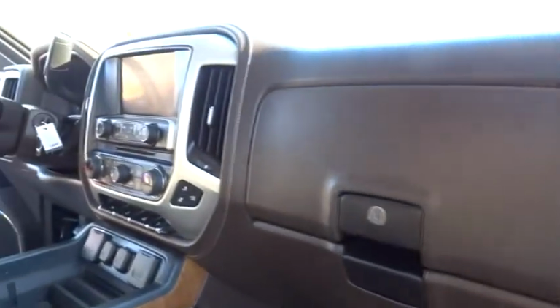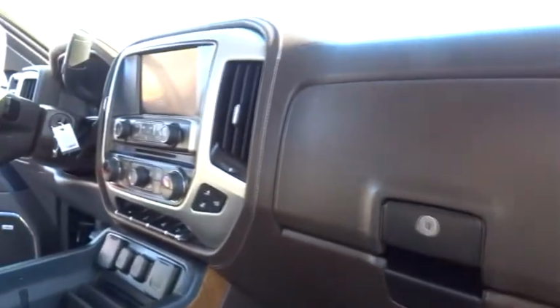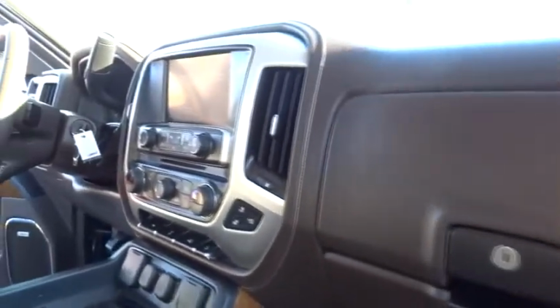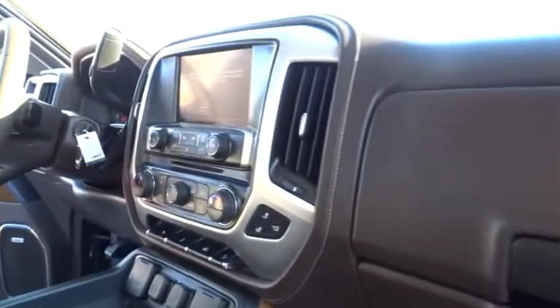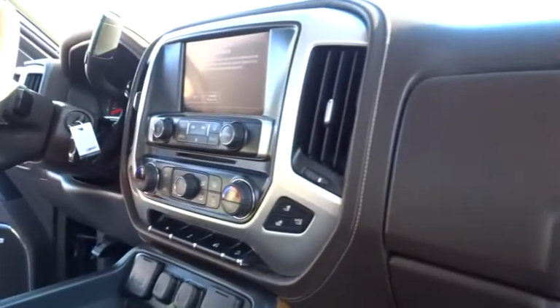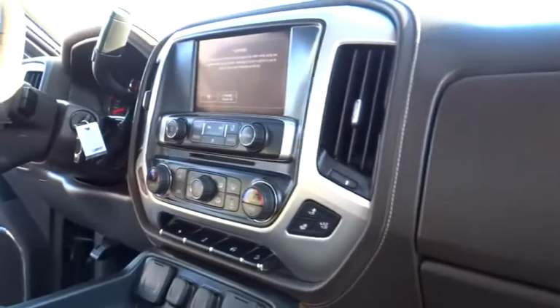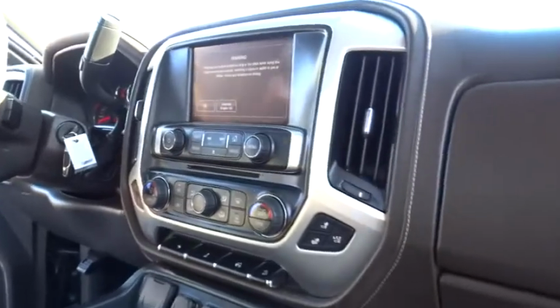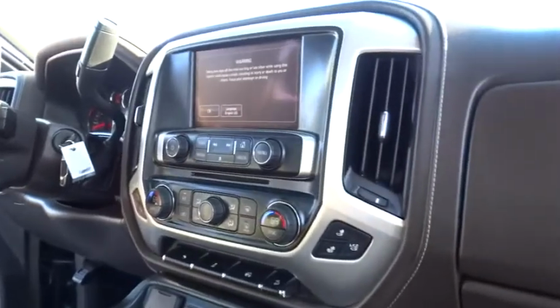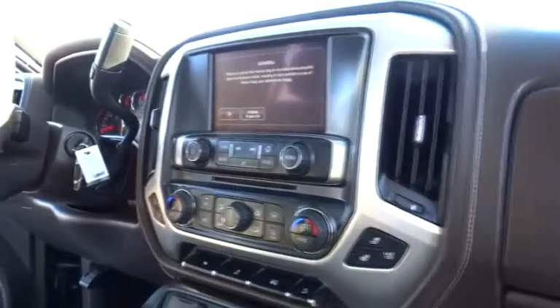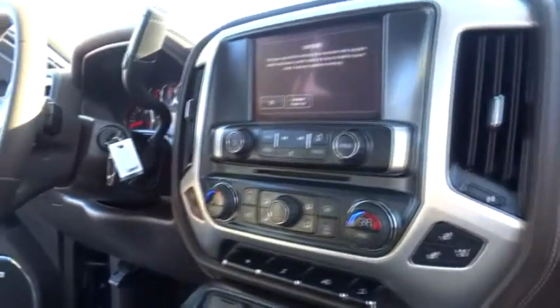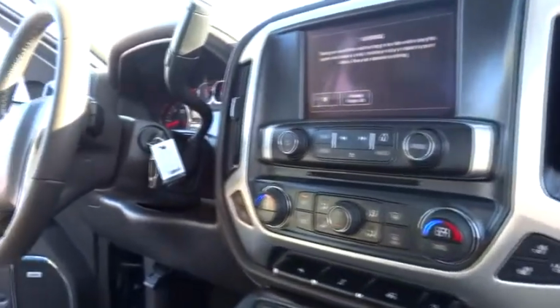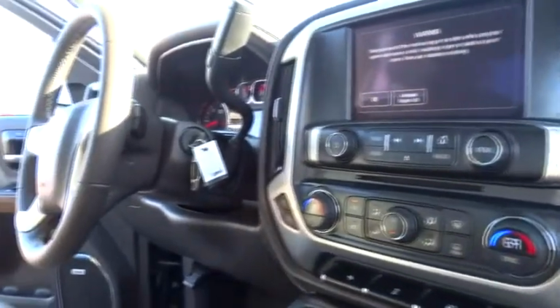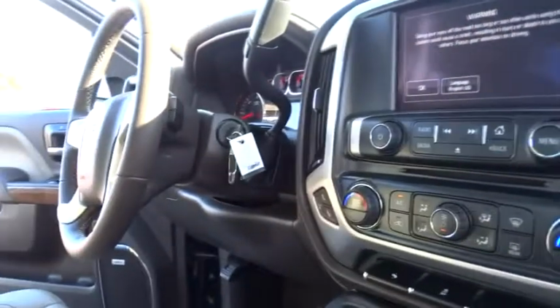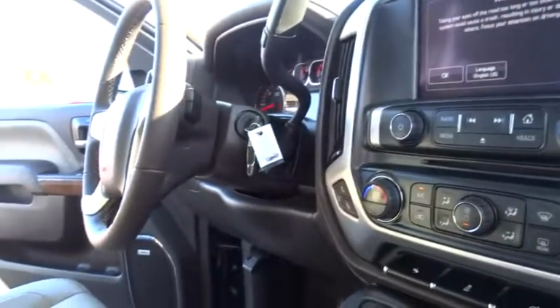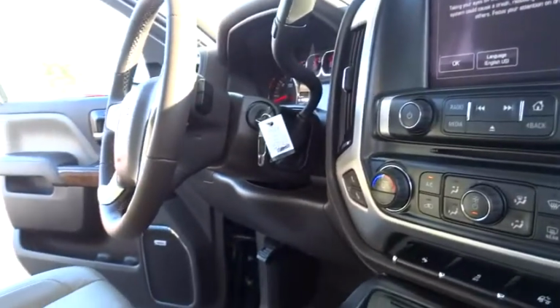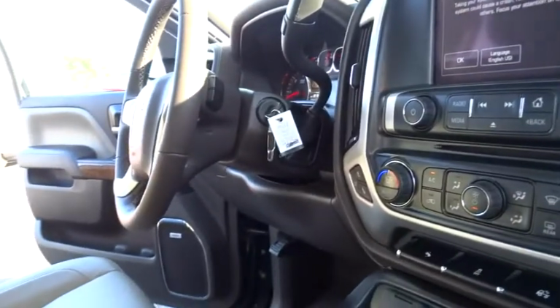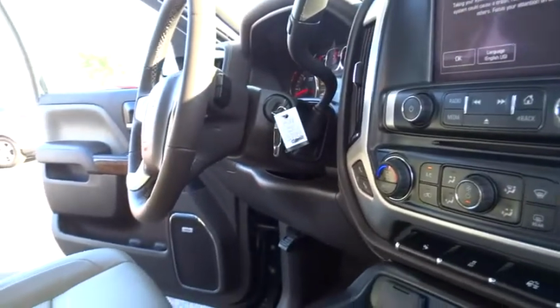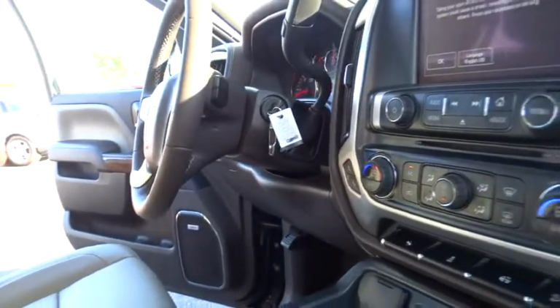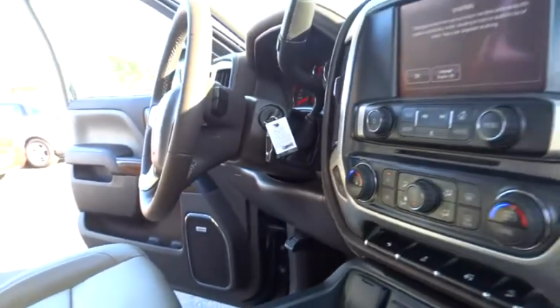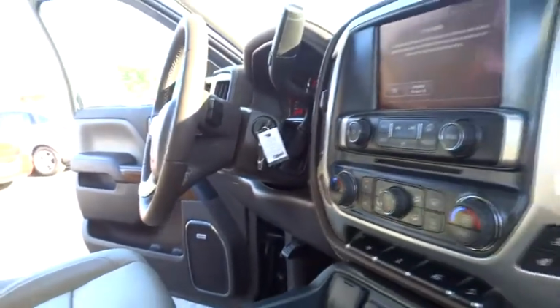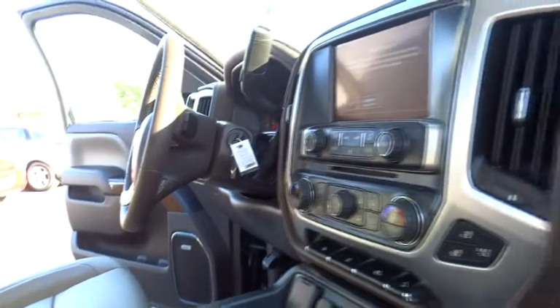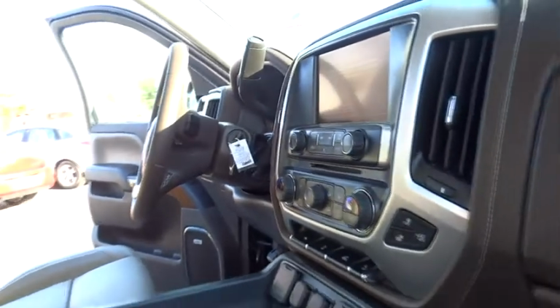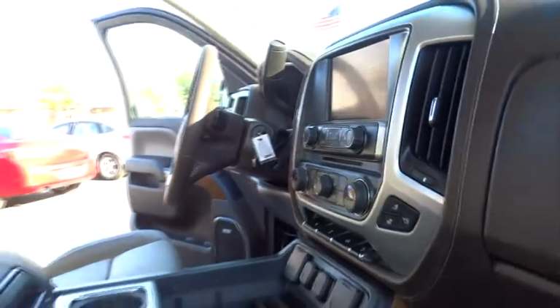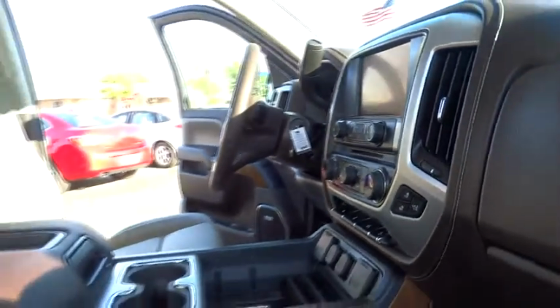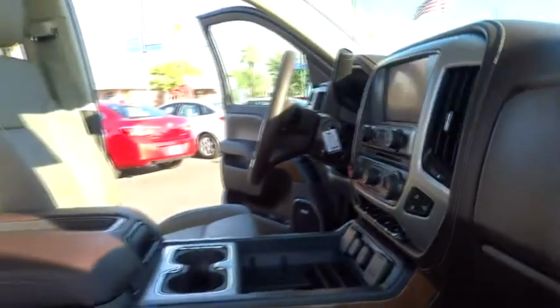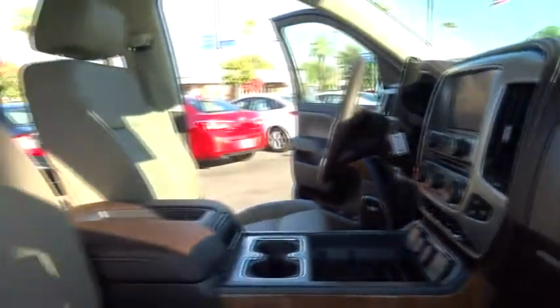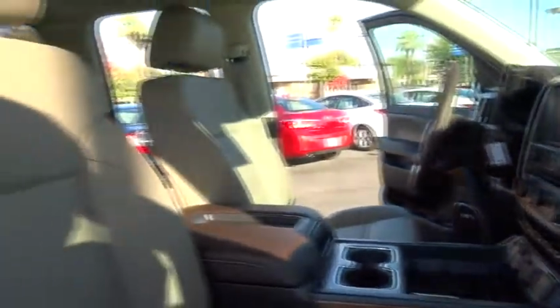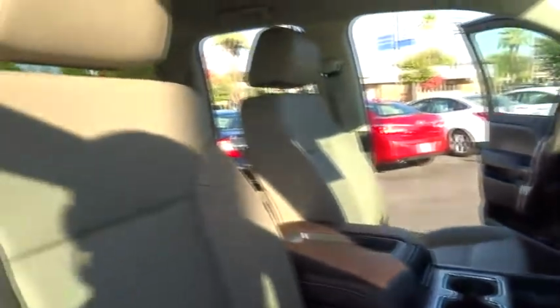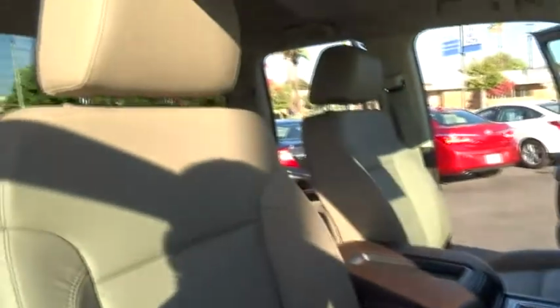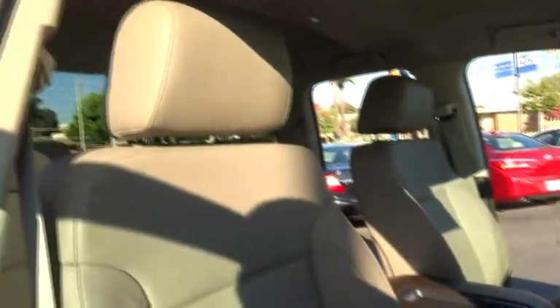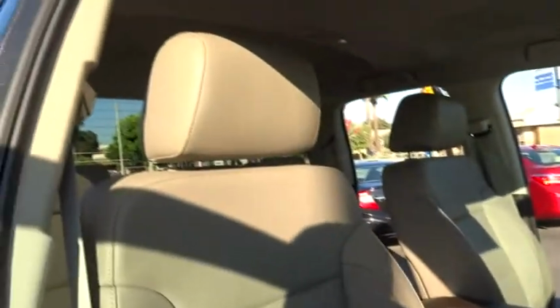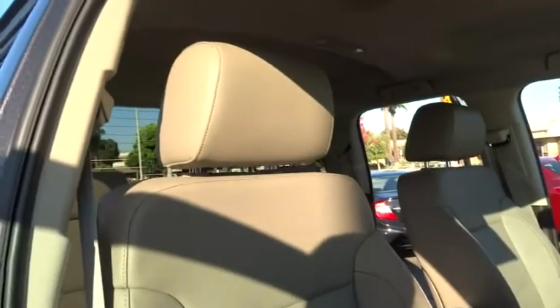Heated seats, navigation system, running boards, anti-lock braking system, traction control, stability control, dual airbags, power steering, air conditioning.